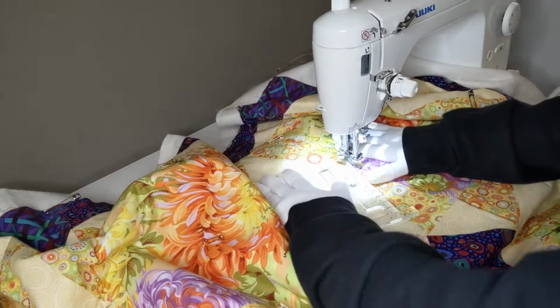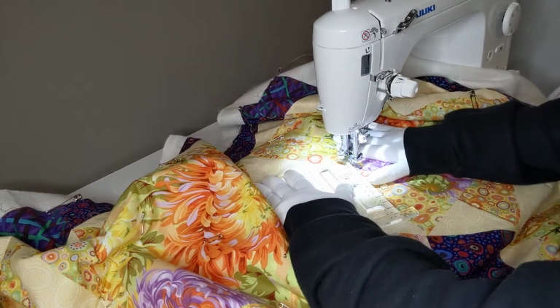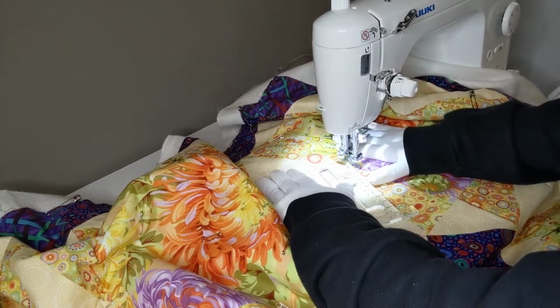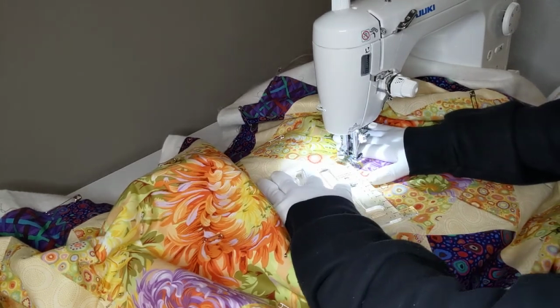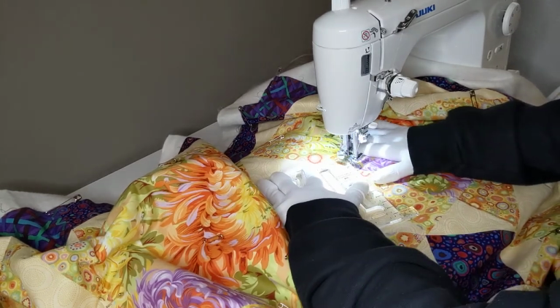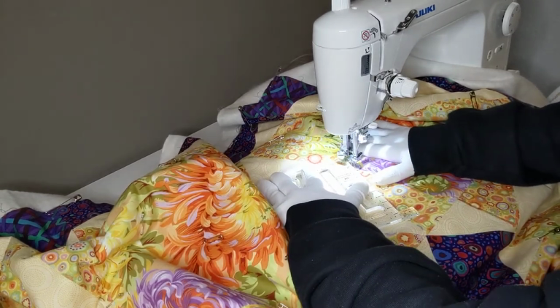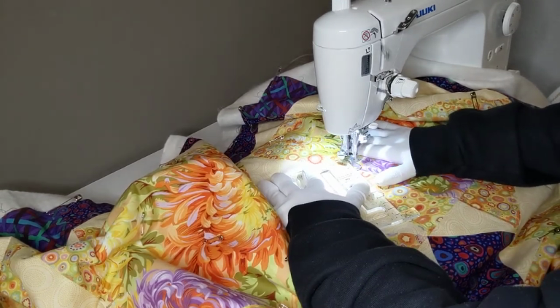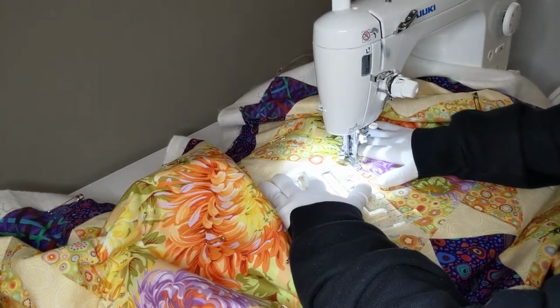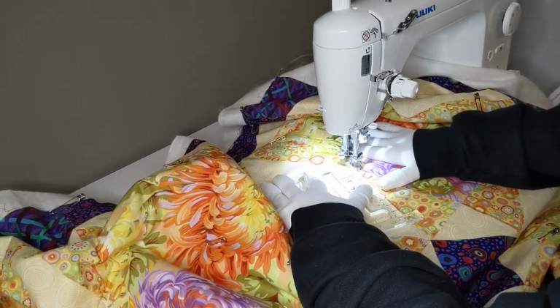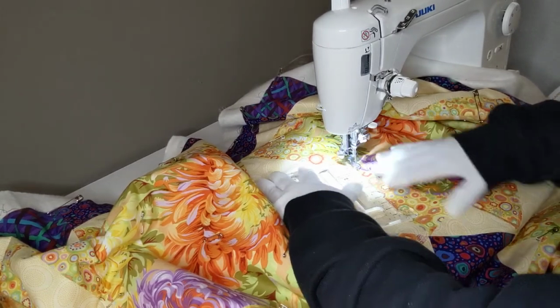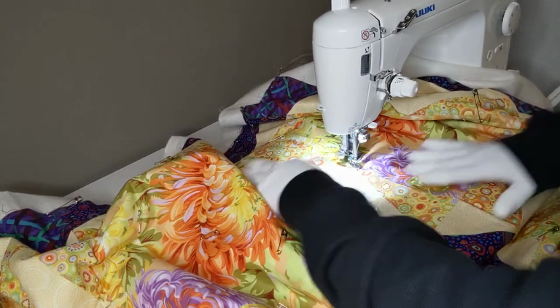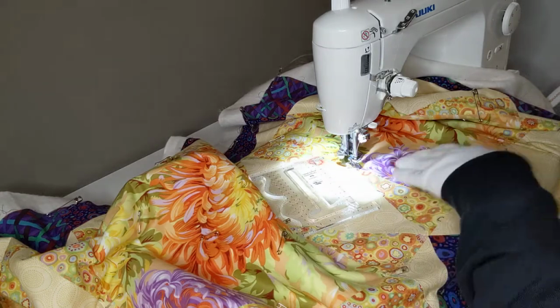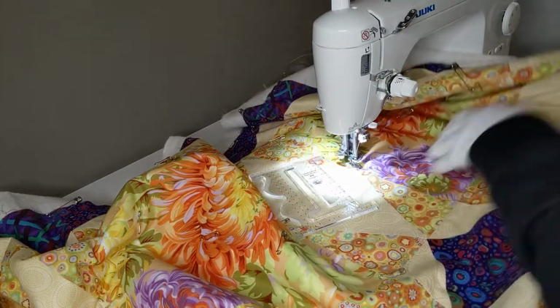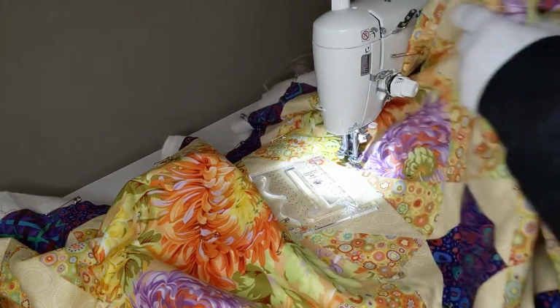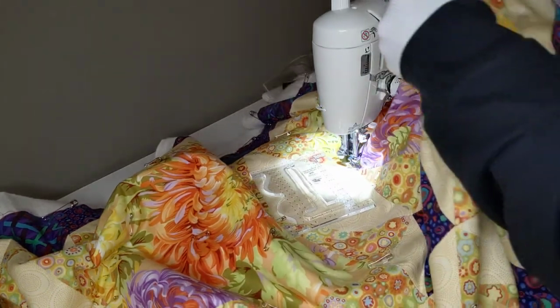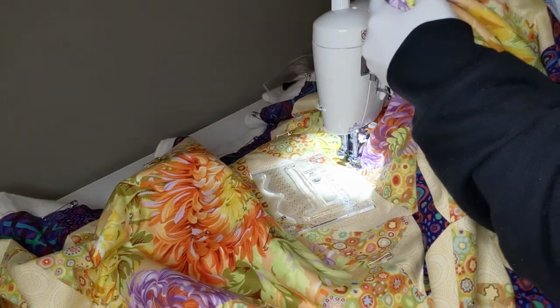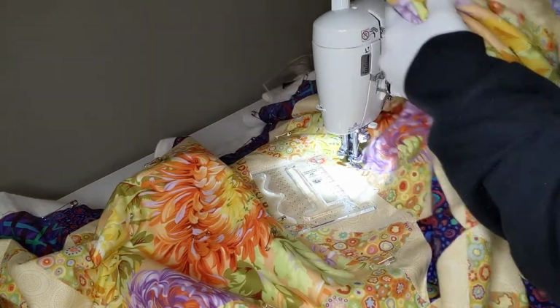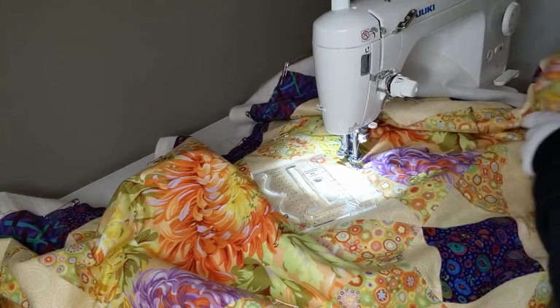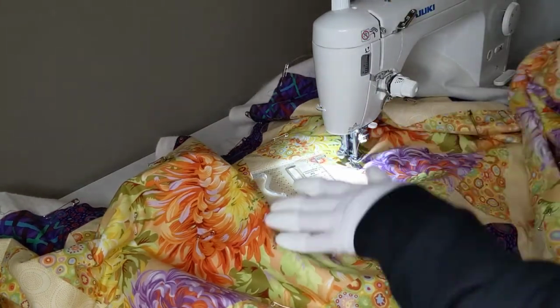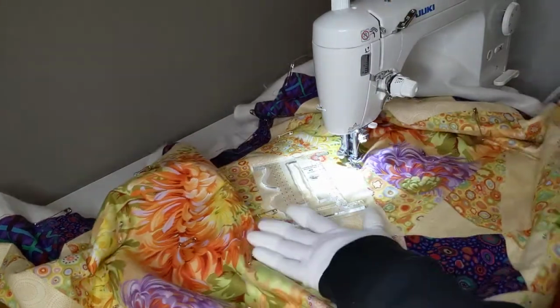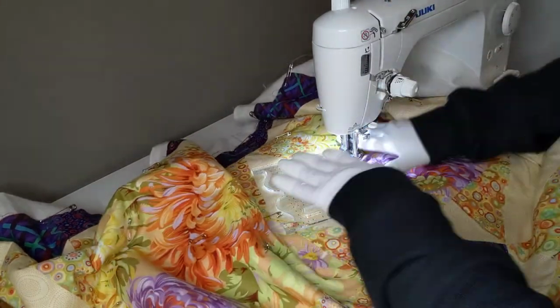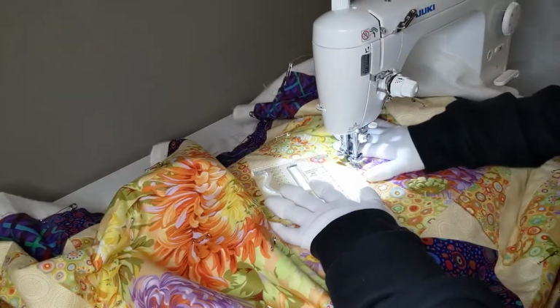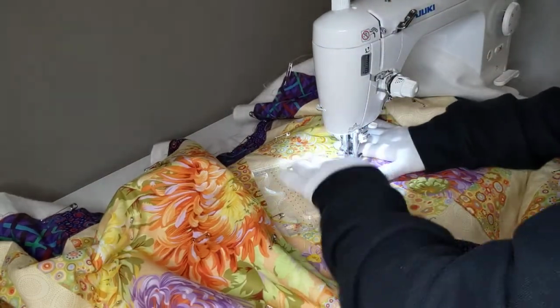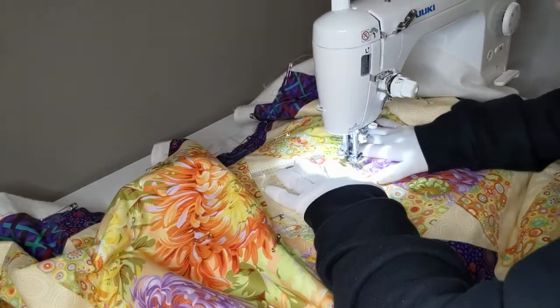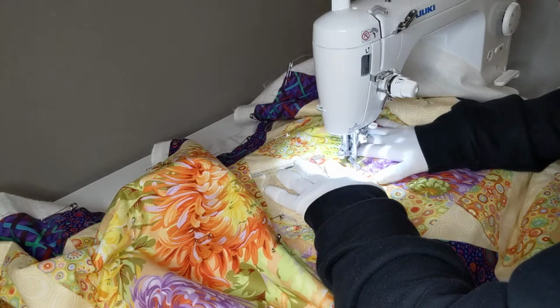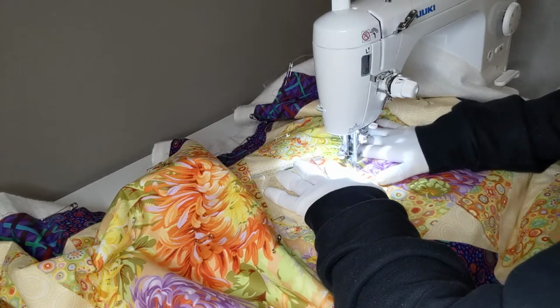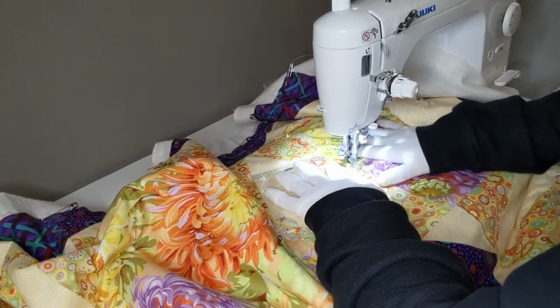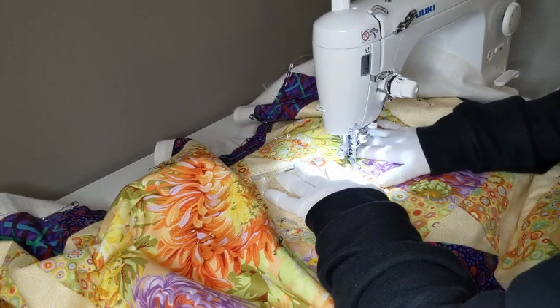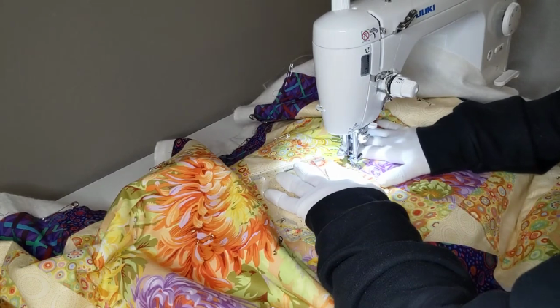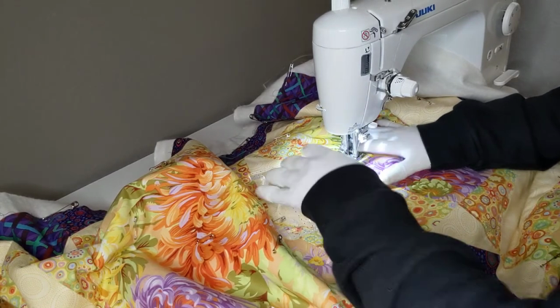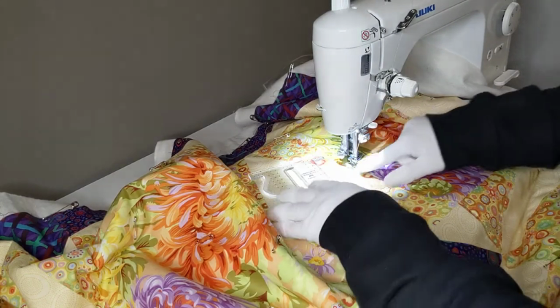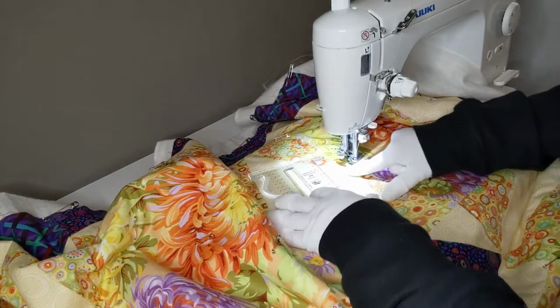You're not moving with me — why aren't you moving? Is something under here? Nothing's under there.